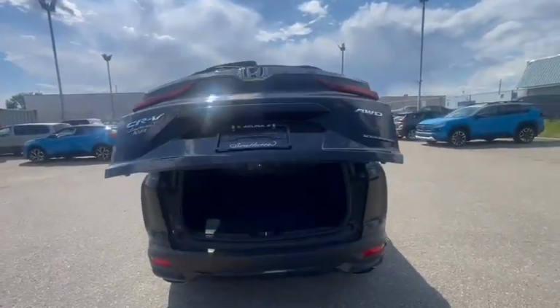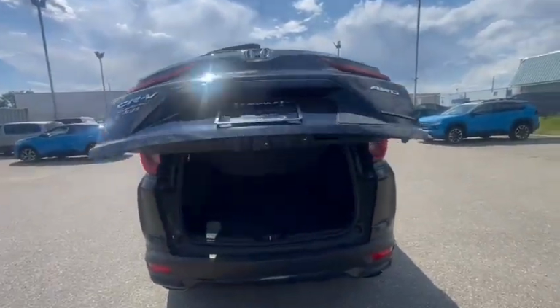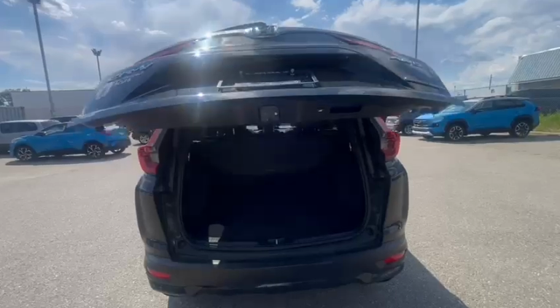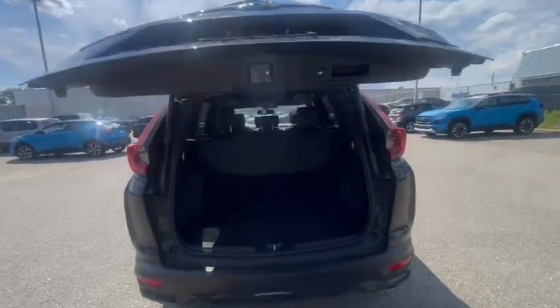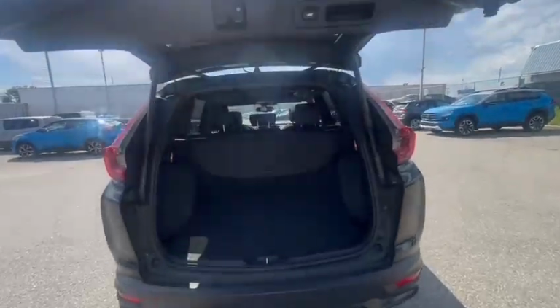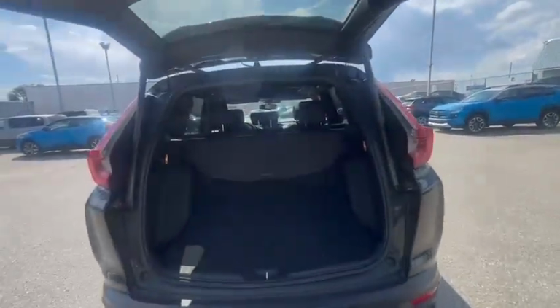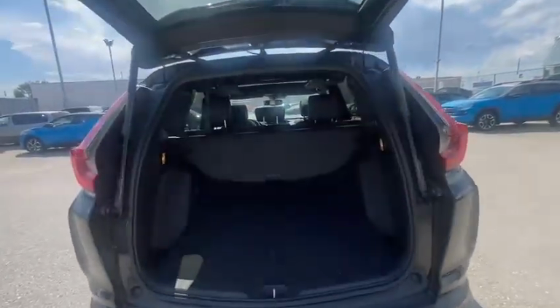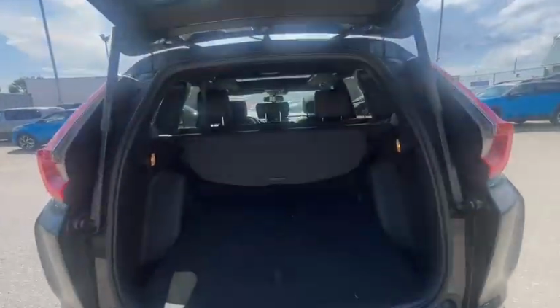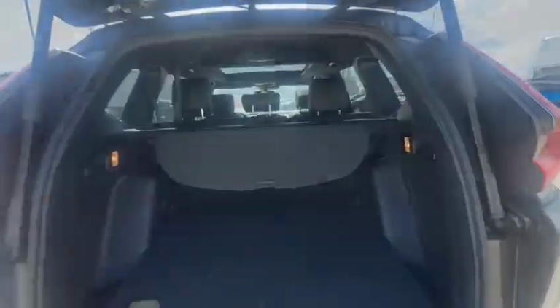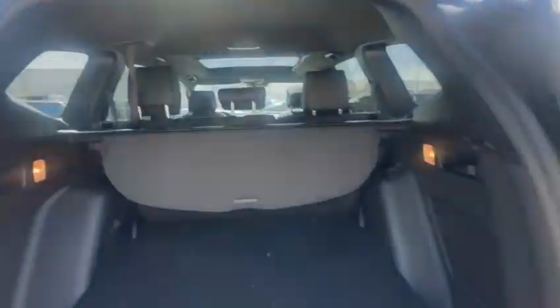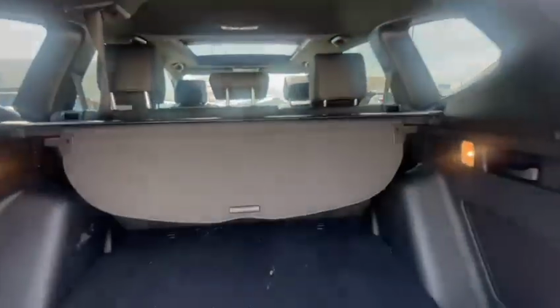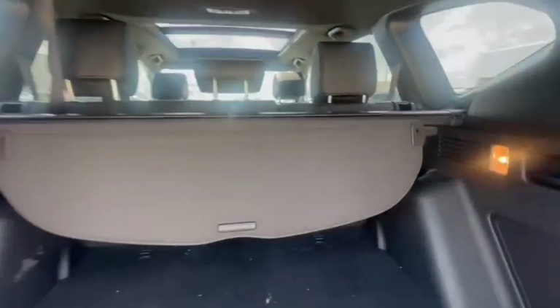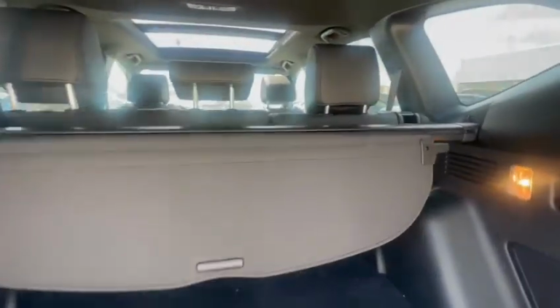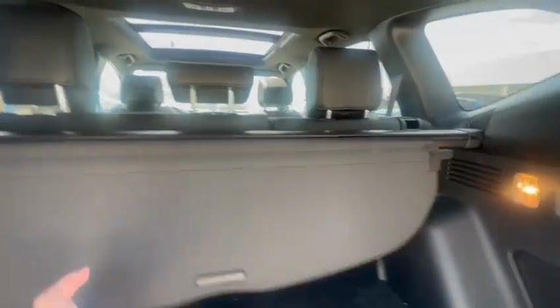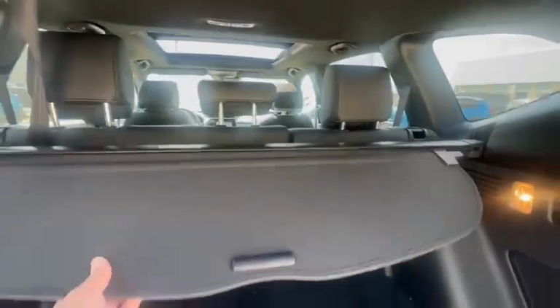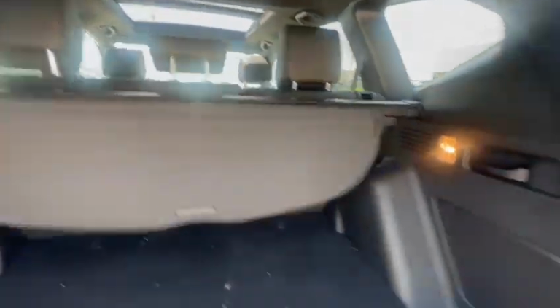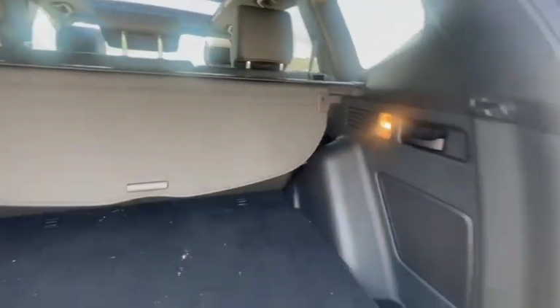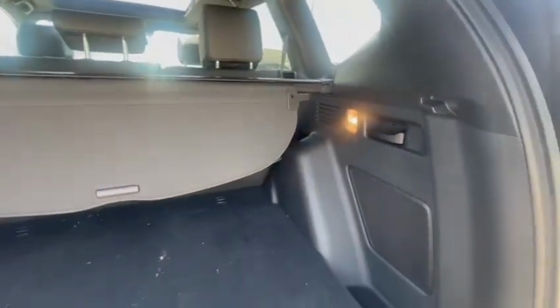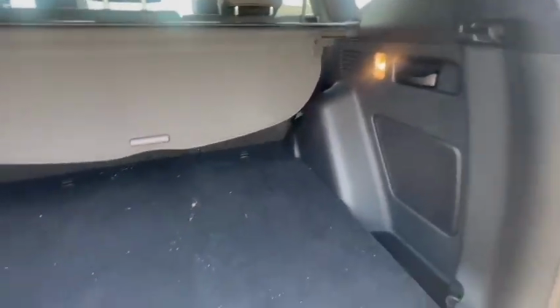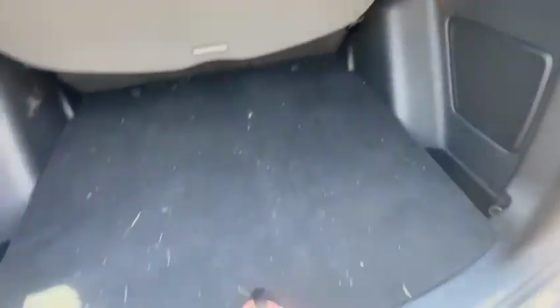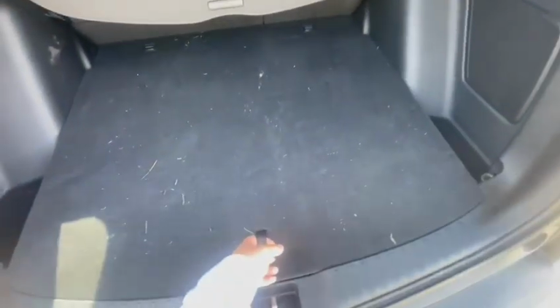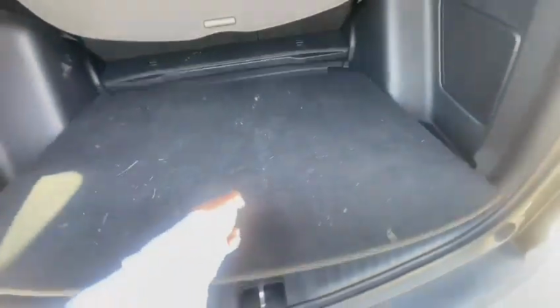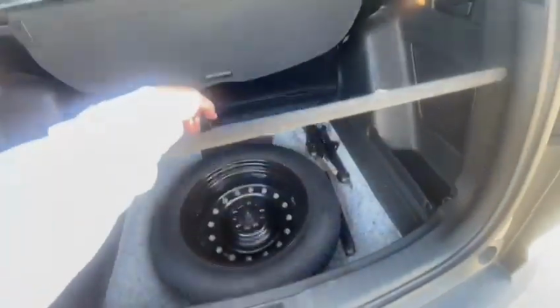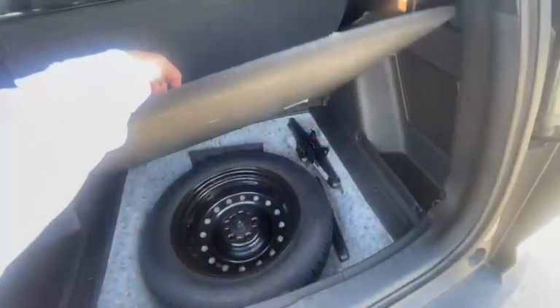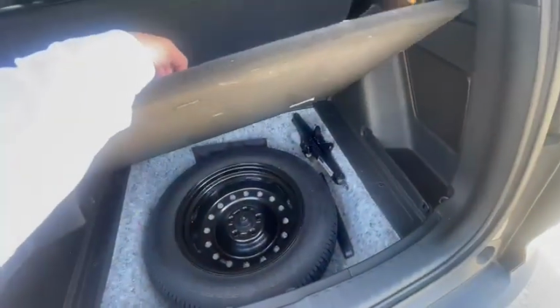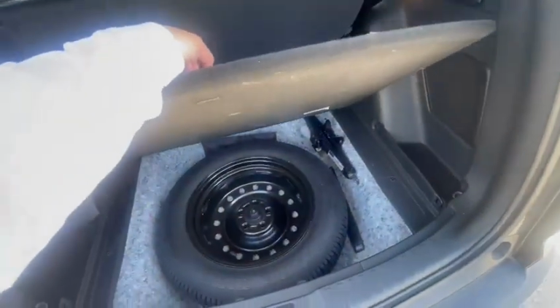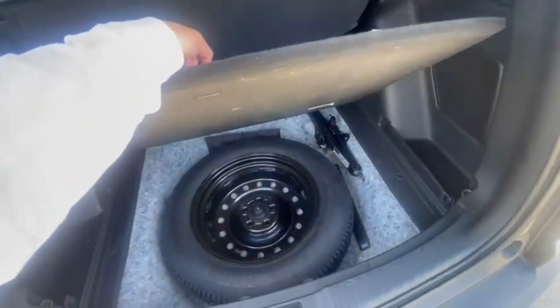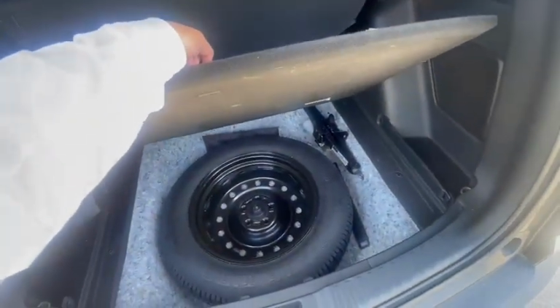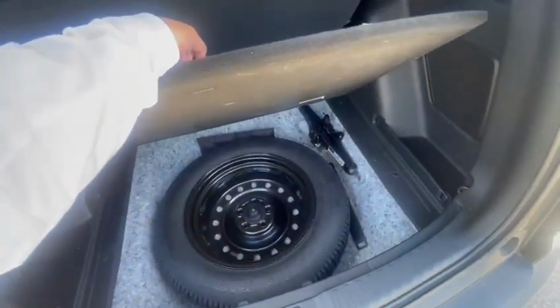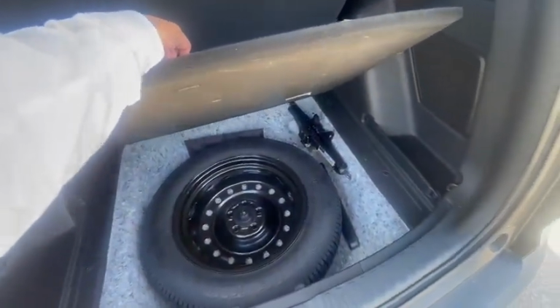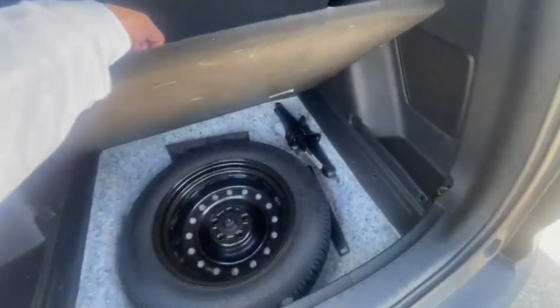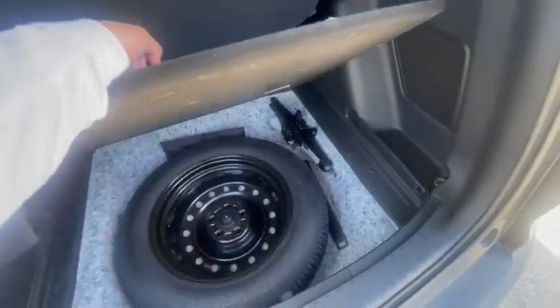With this SUV, you get tons of storage in the back, a cargo cover, as well as right below that you will see your spare tire and jack.